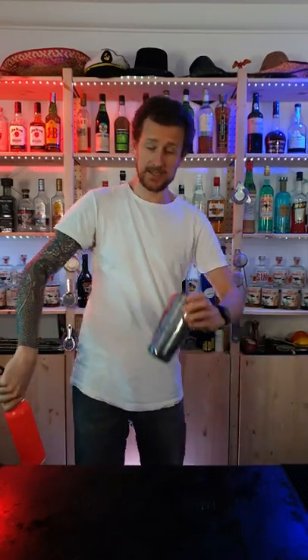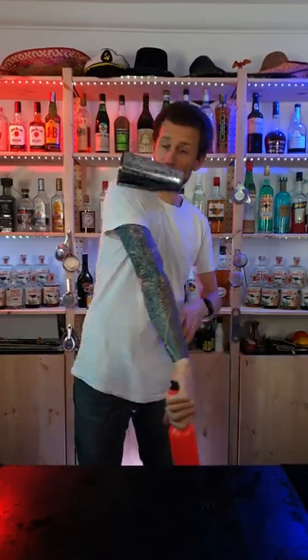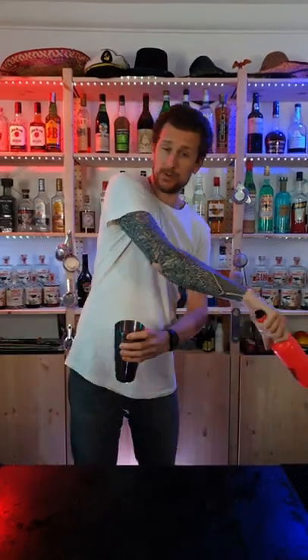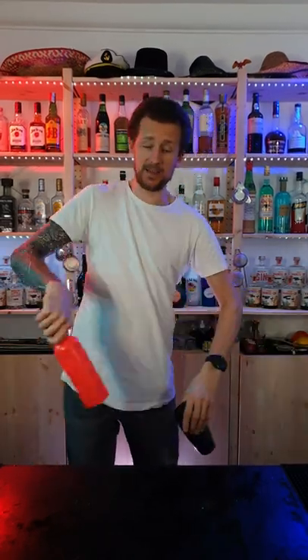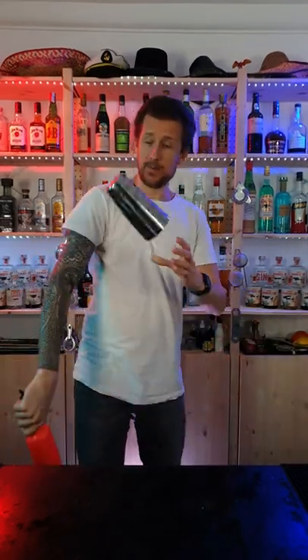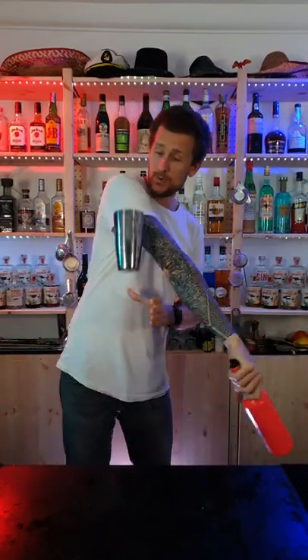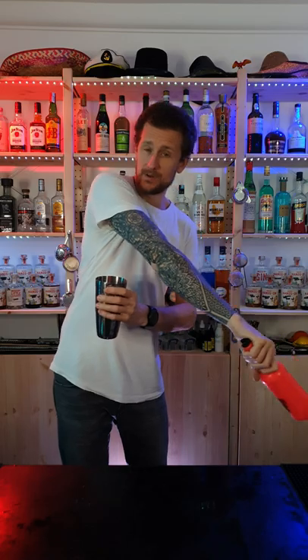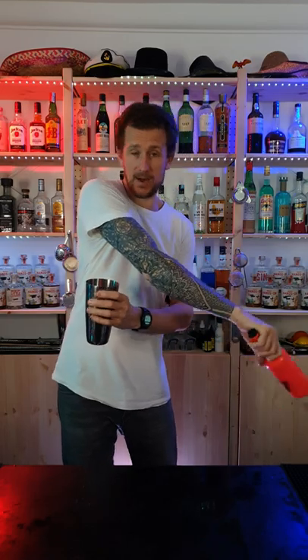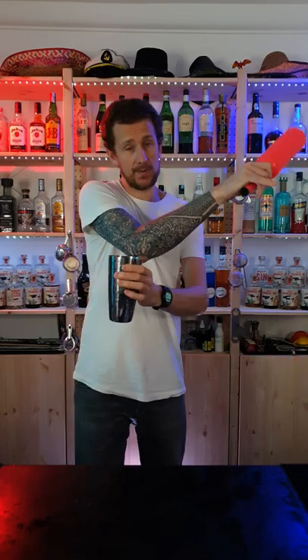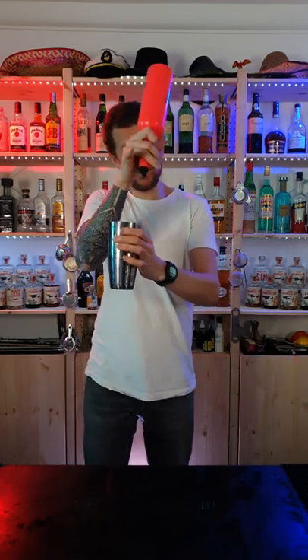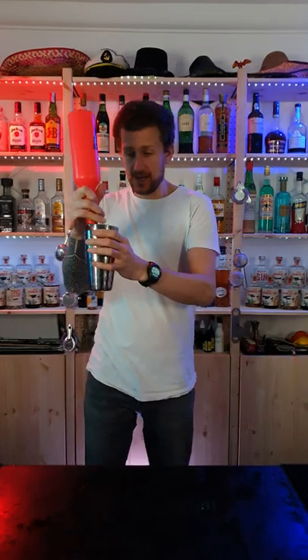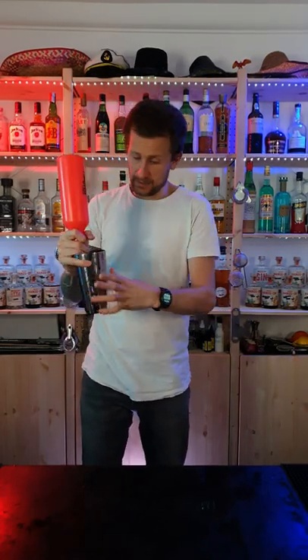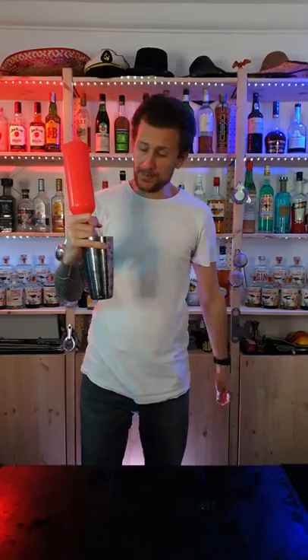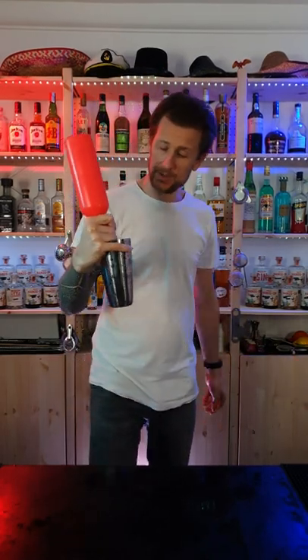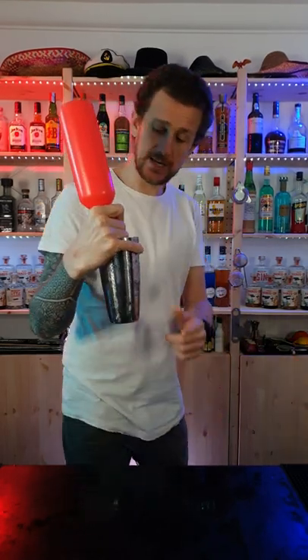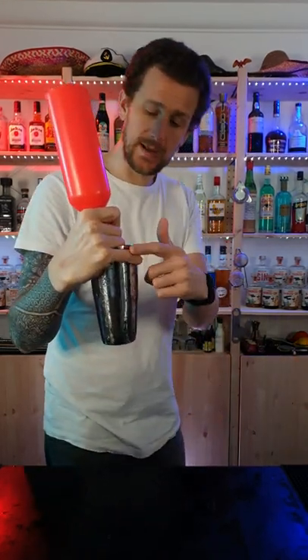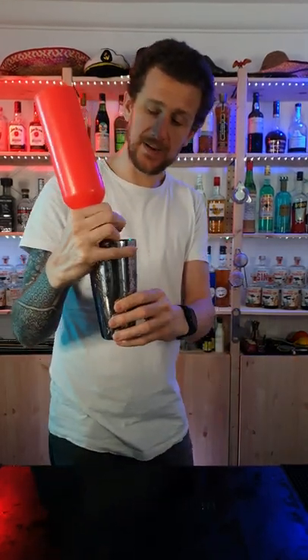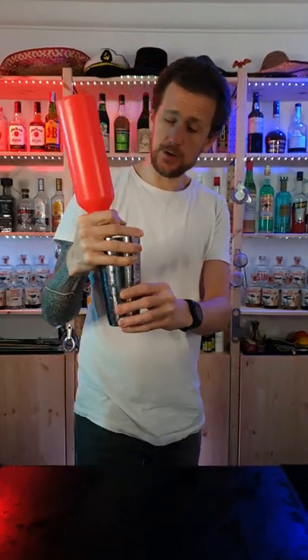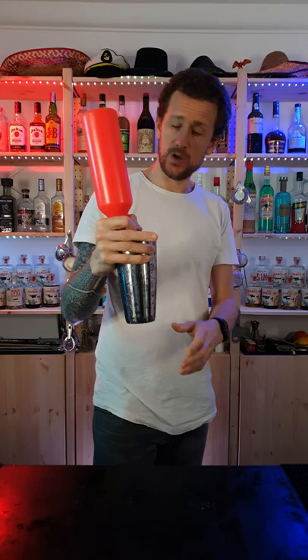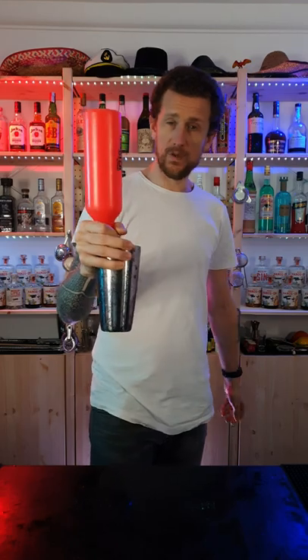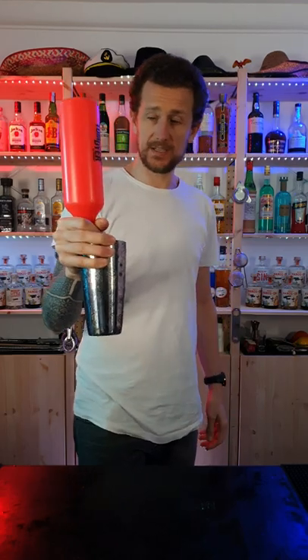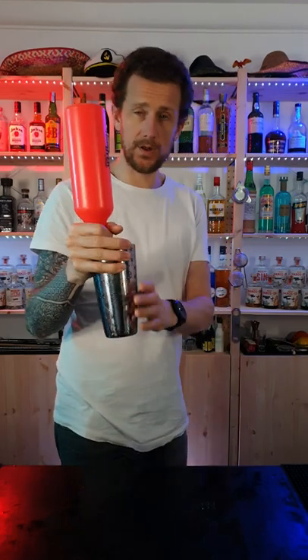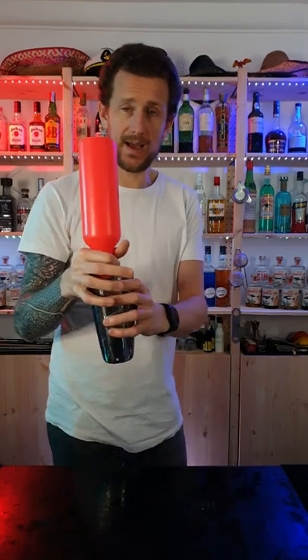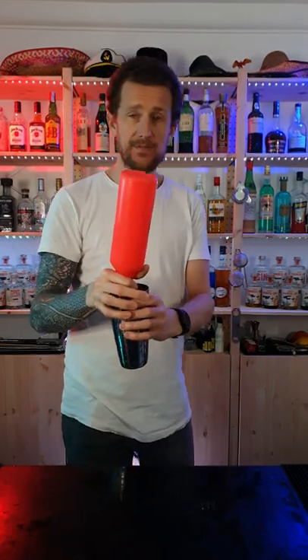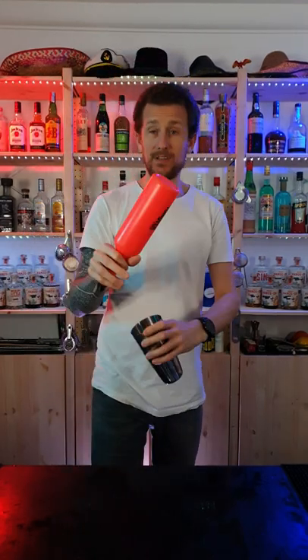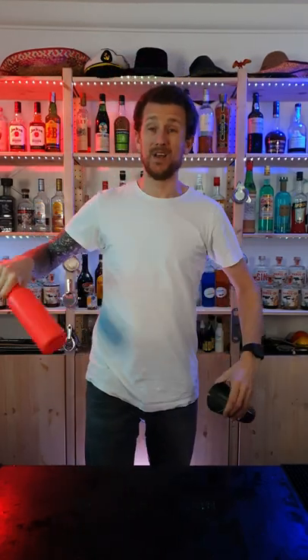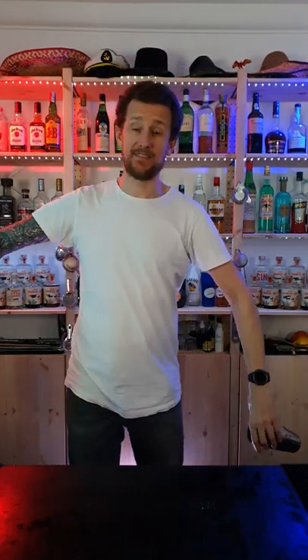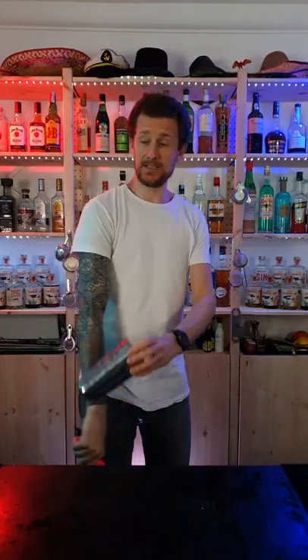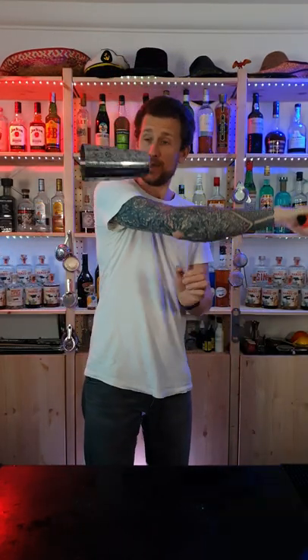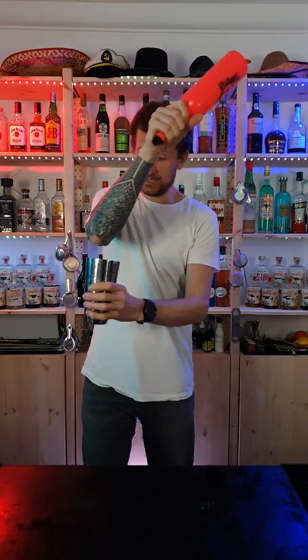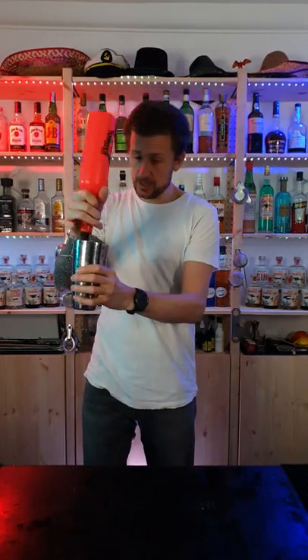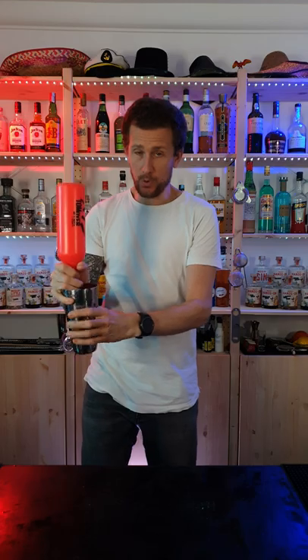You see the bottle is not doing anything, but once I've got there I want to come over and I'm going to grab the shaker with my little finger. You can use all the fingers if you want — however you feel comfortable. So that first step is like this. Pour.